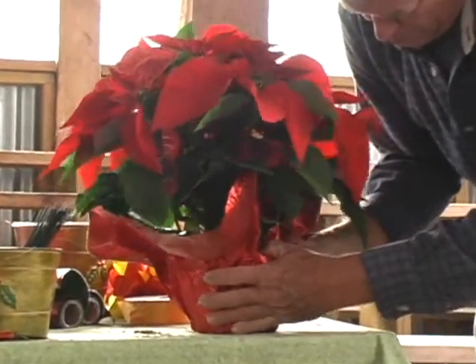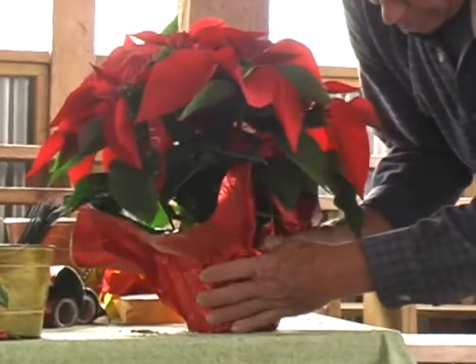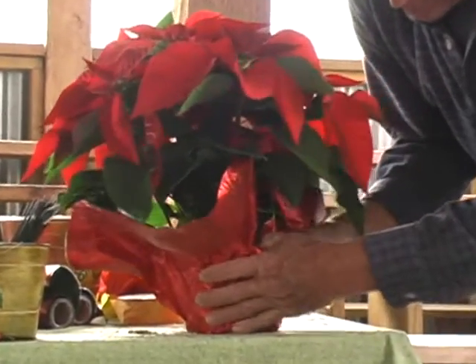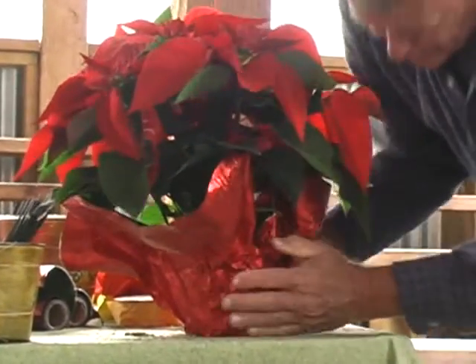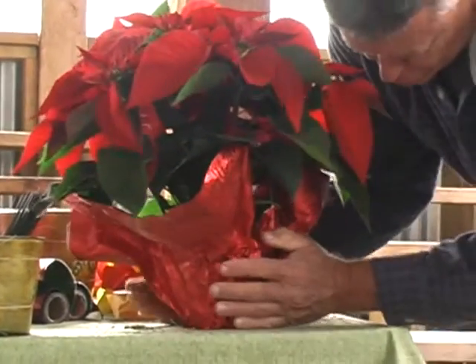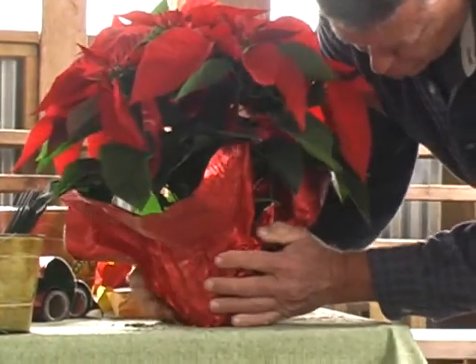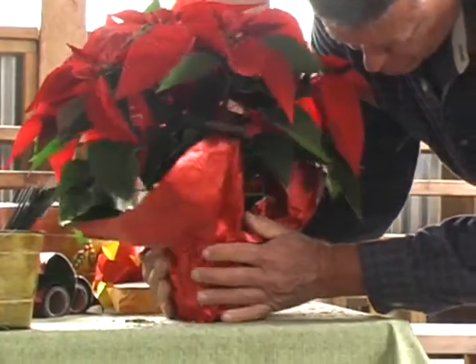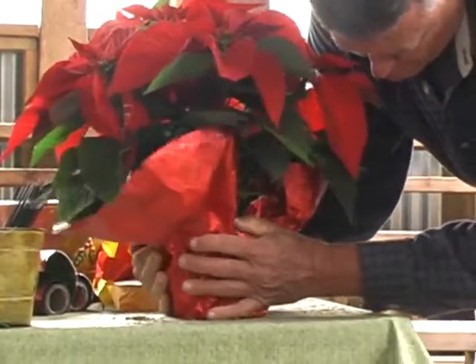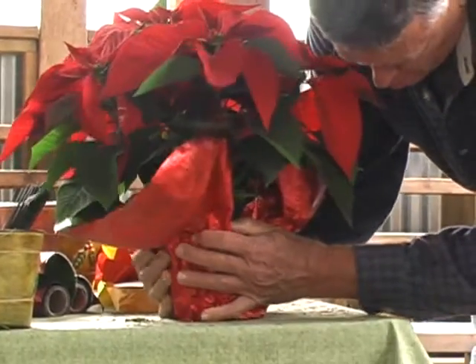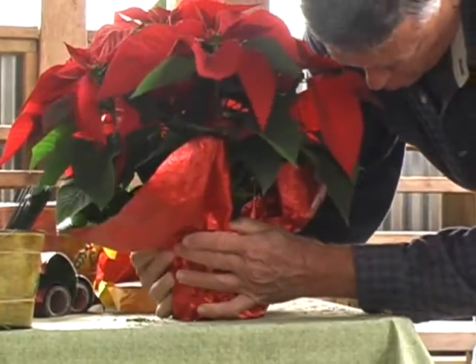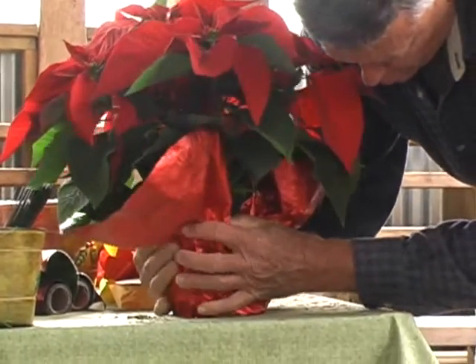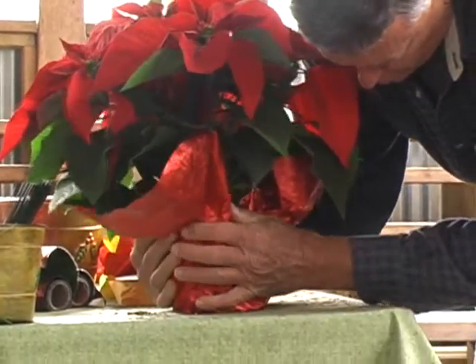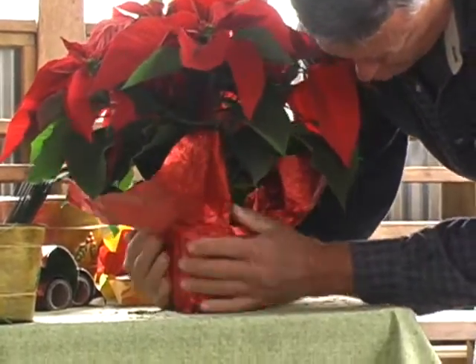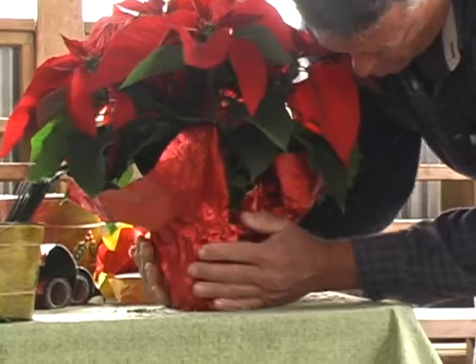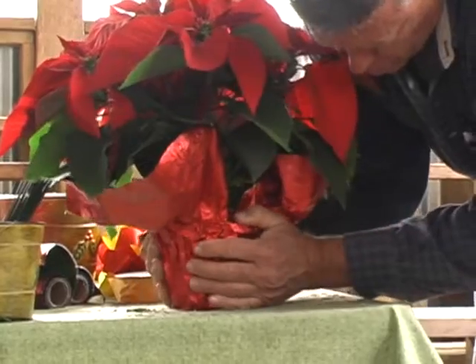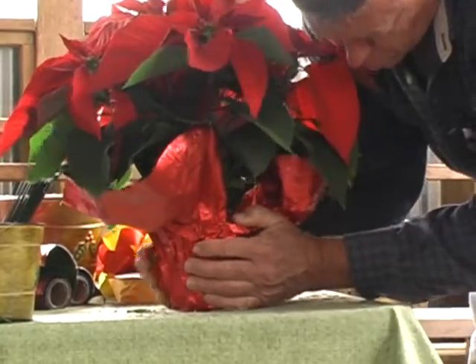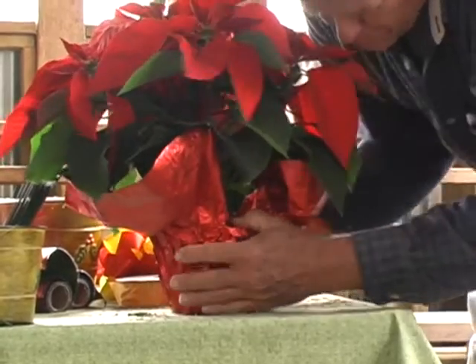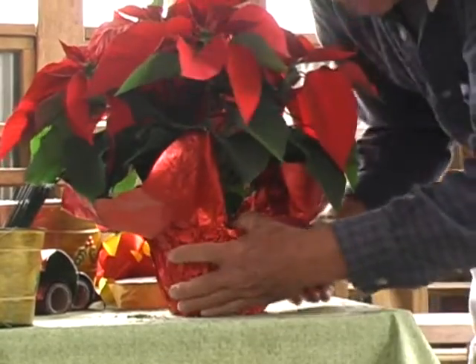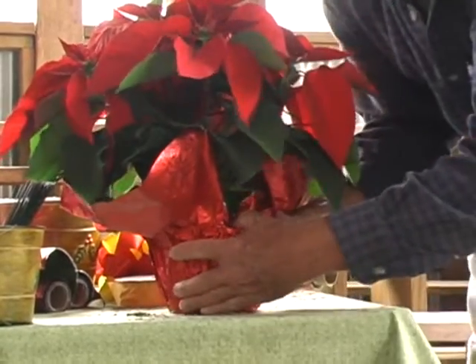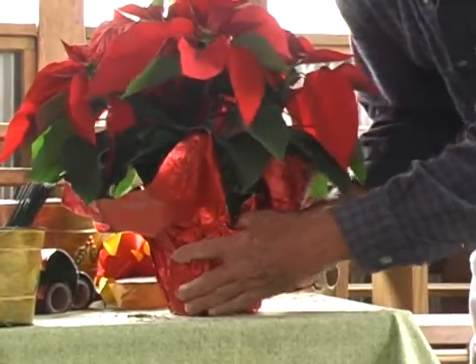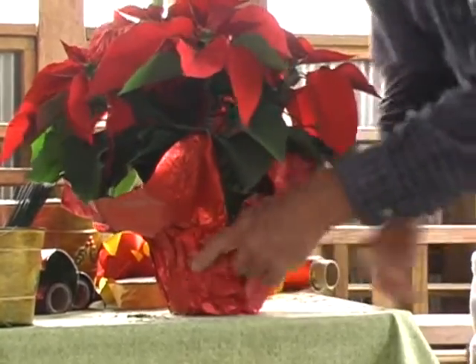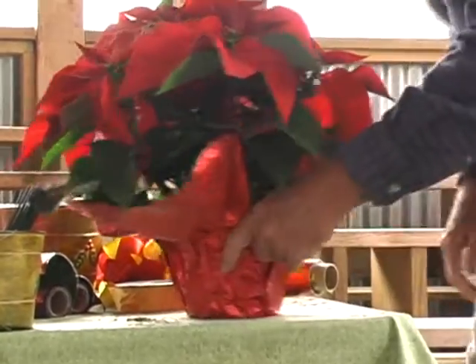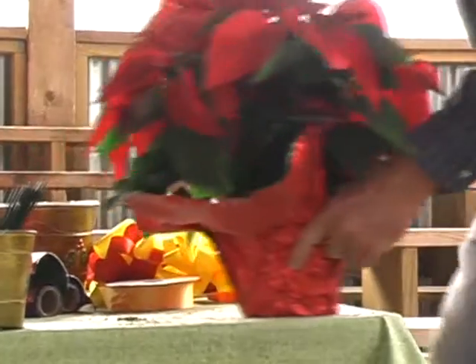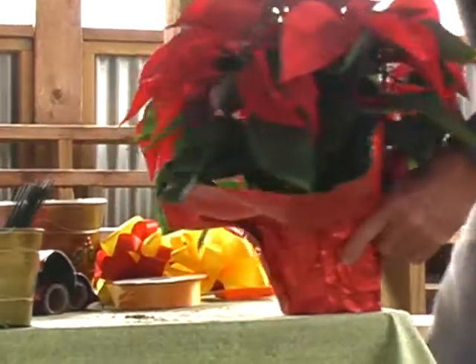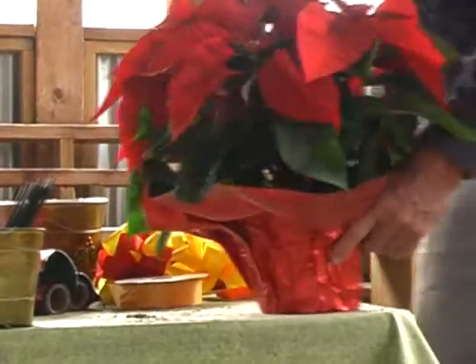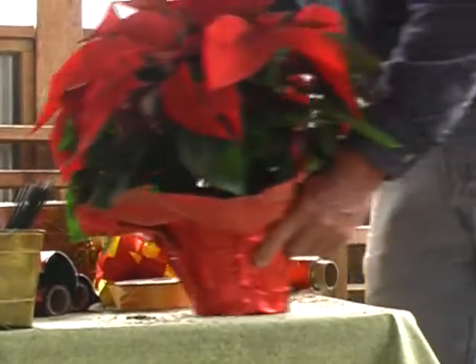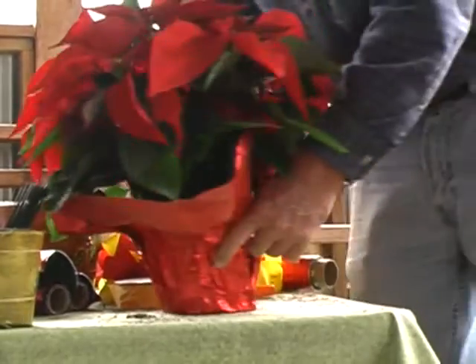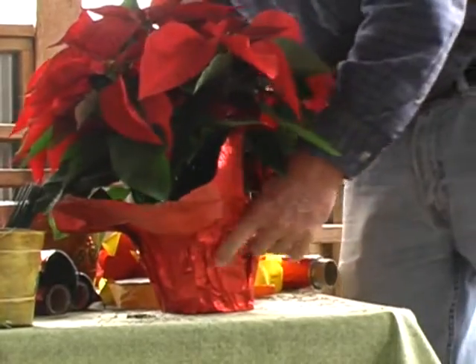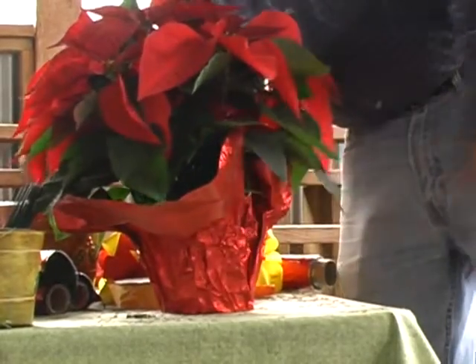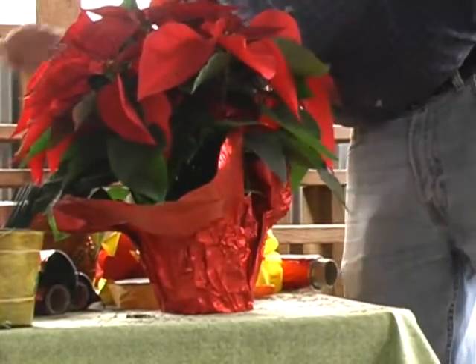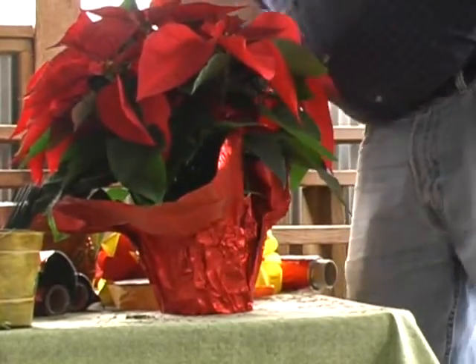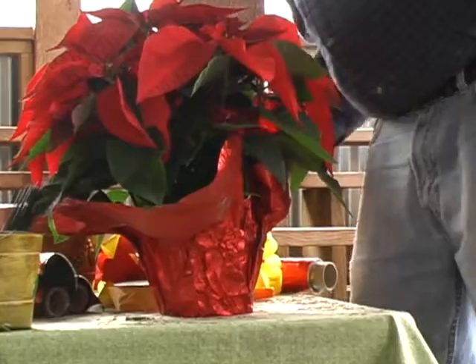We're going to even this out just a little bit in a moment, but we've brought it up so it's pretty much covering the pot.